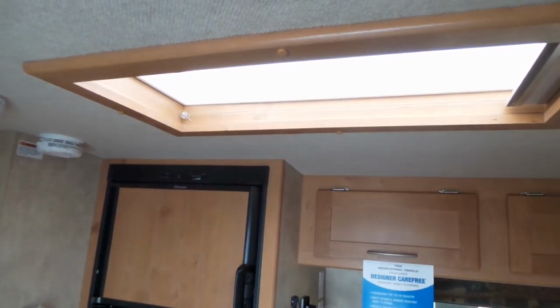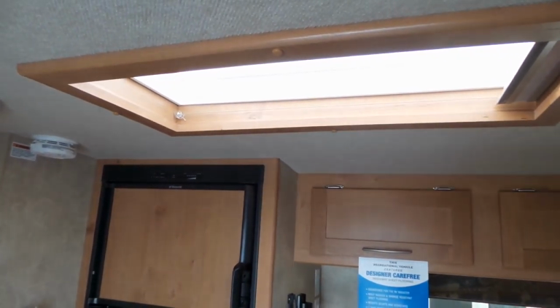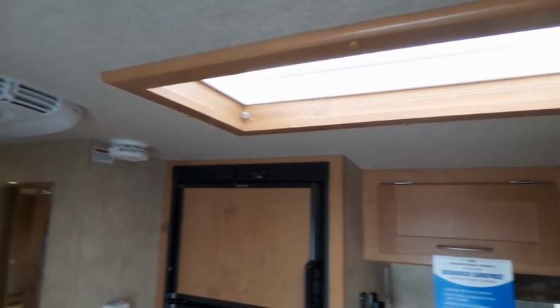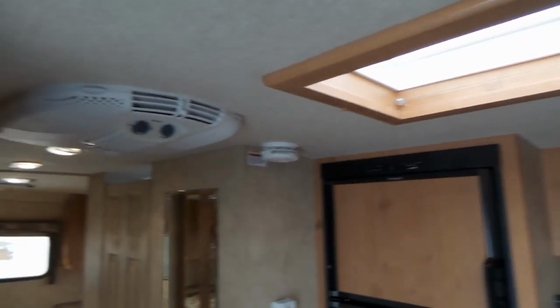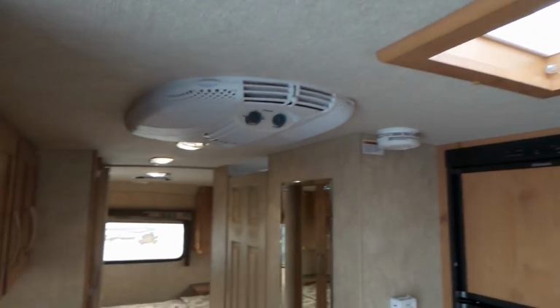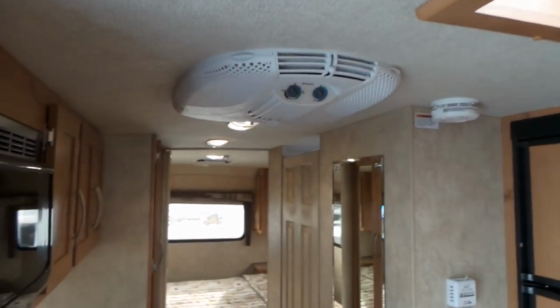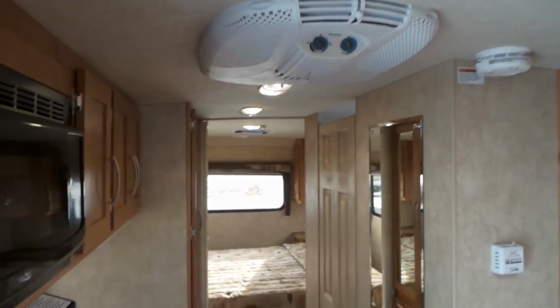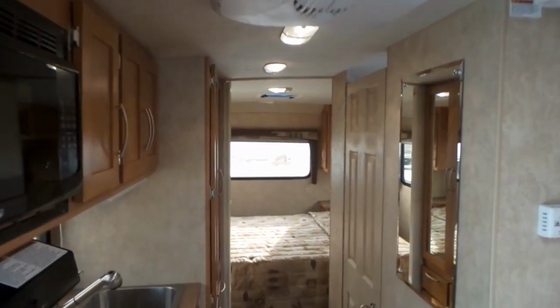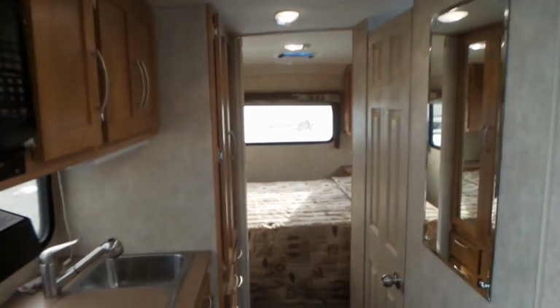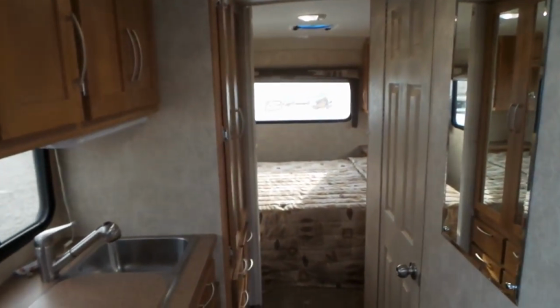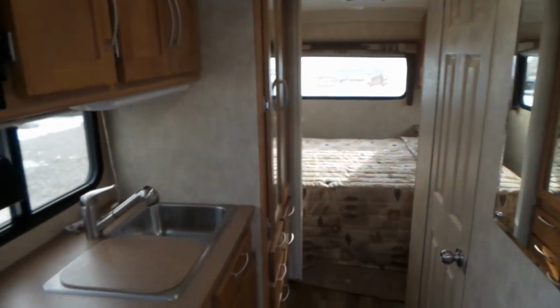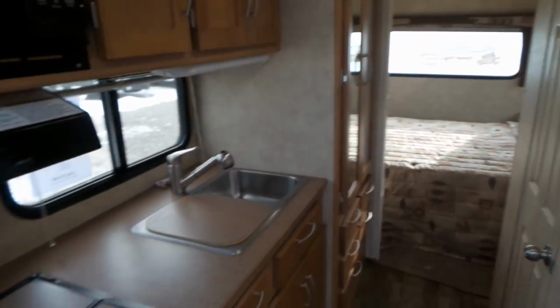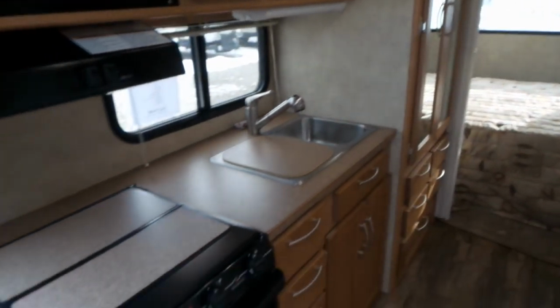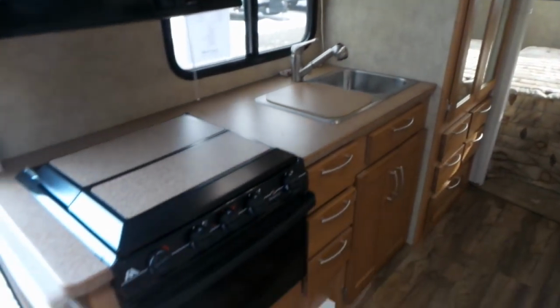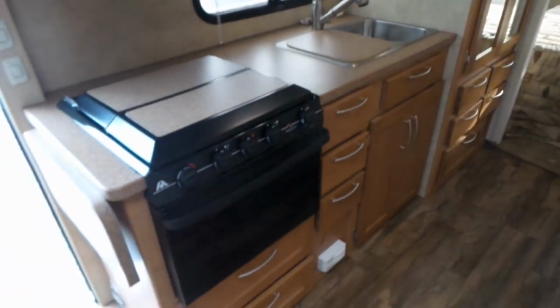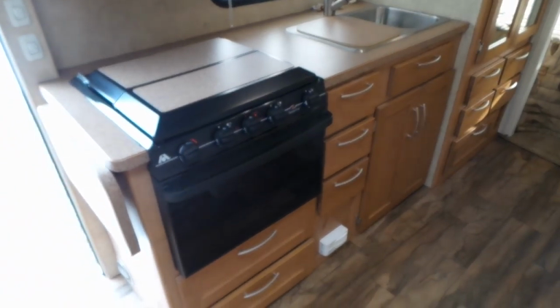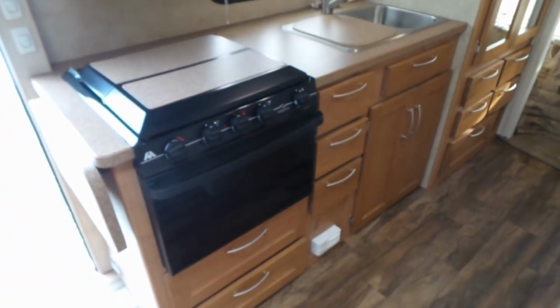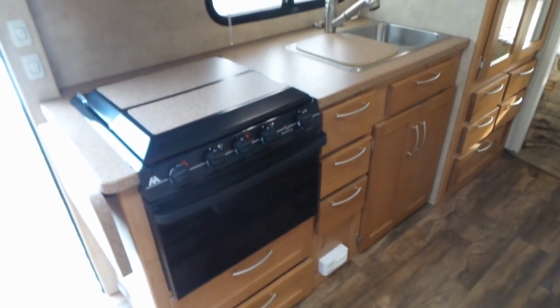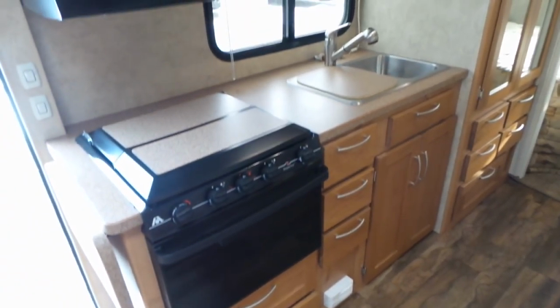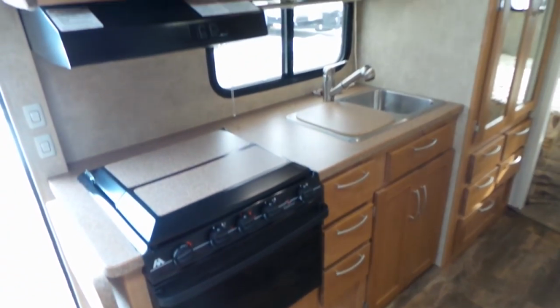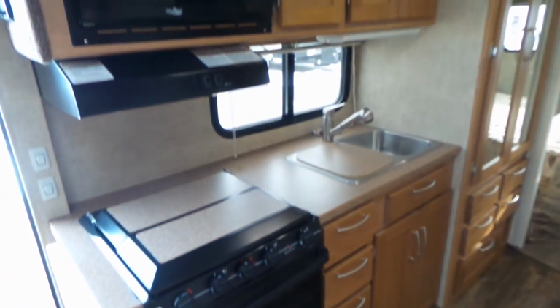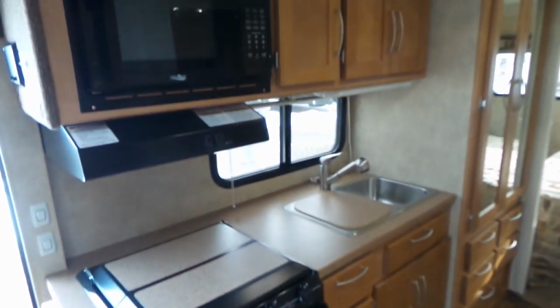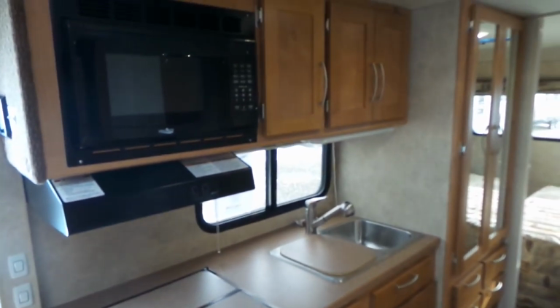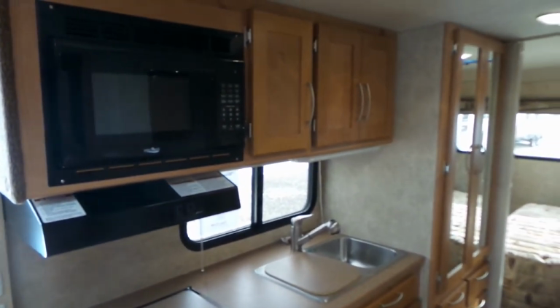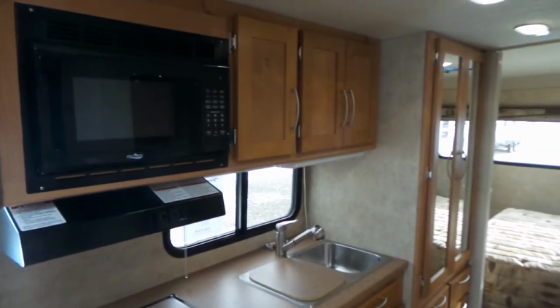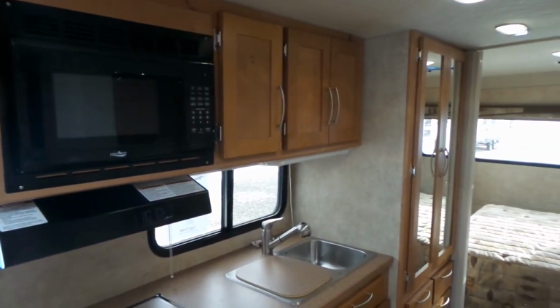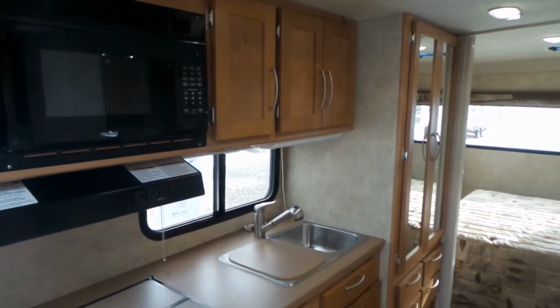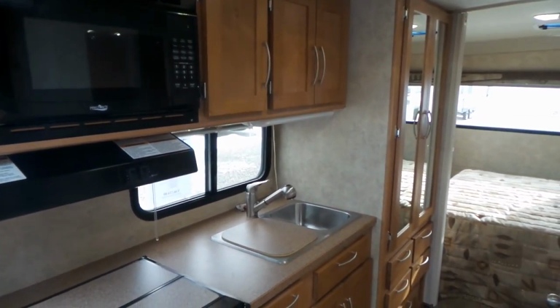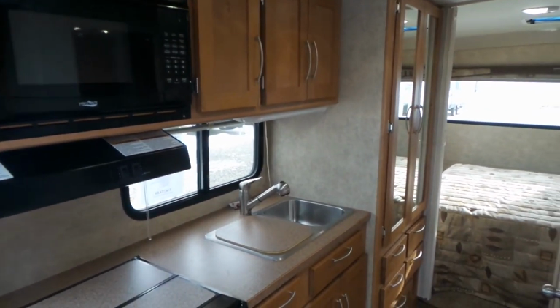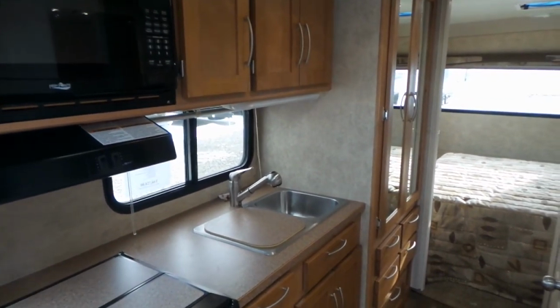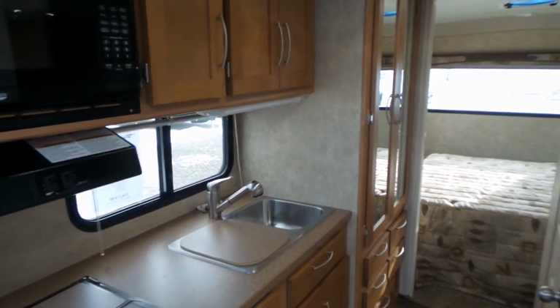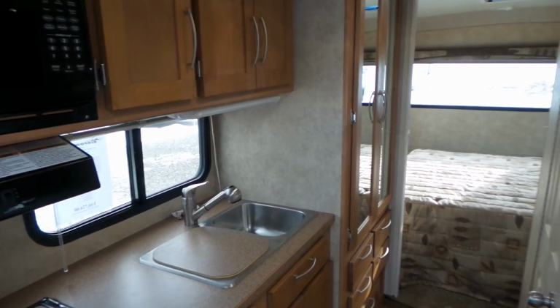There's a skylight option and air conditioning. Really solid cabinetry in these — they're just a solid unit all the way through.